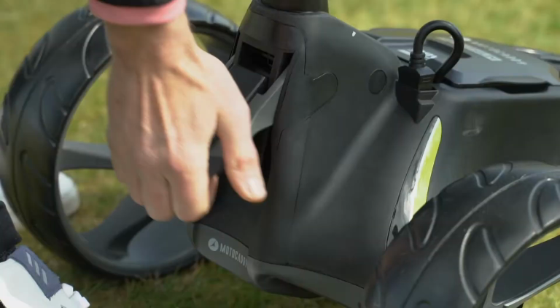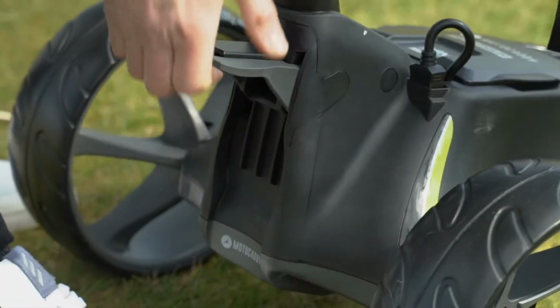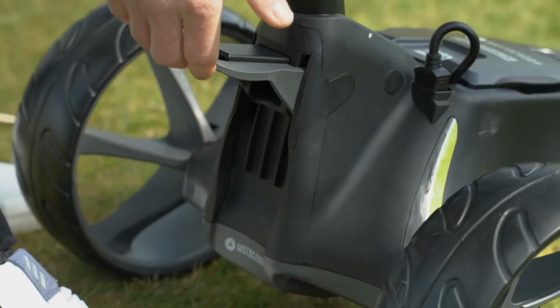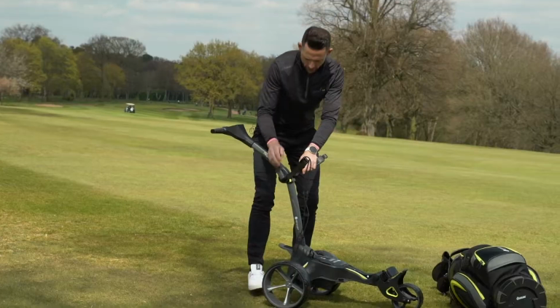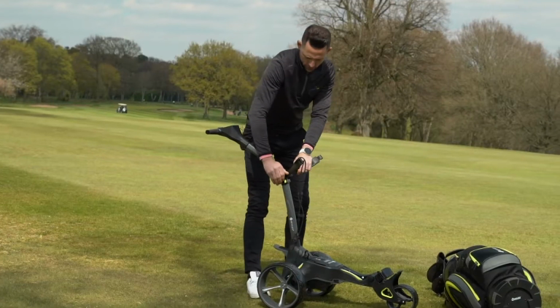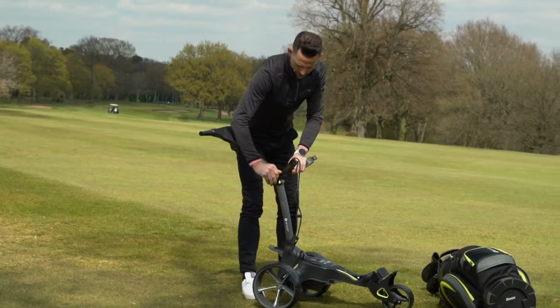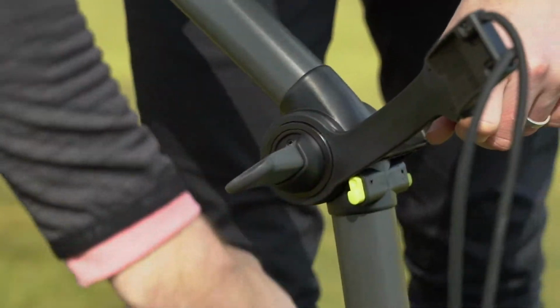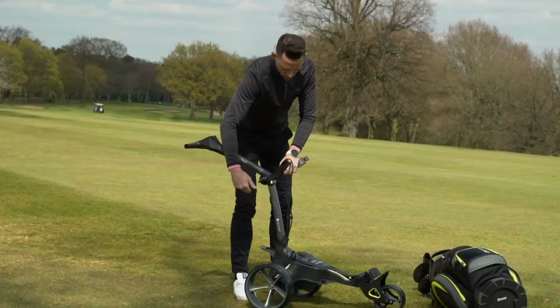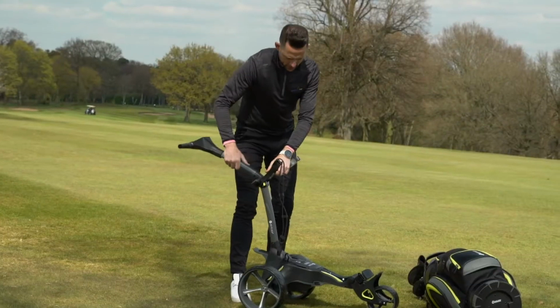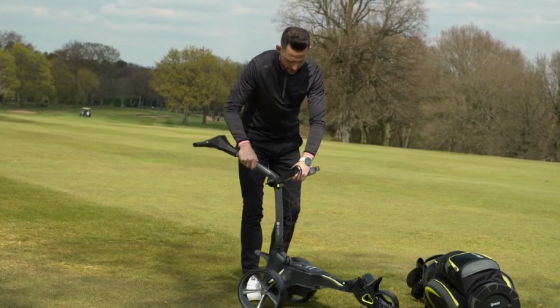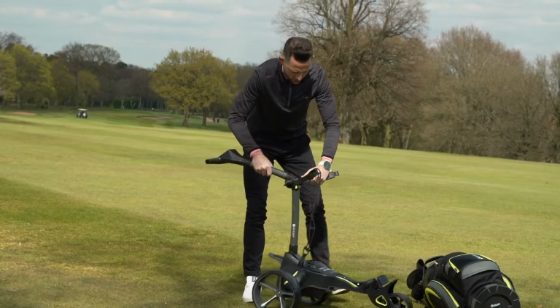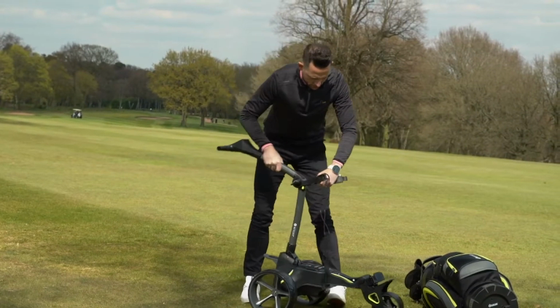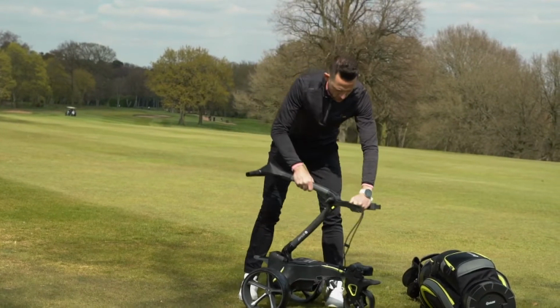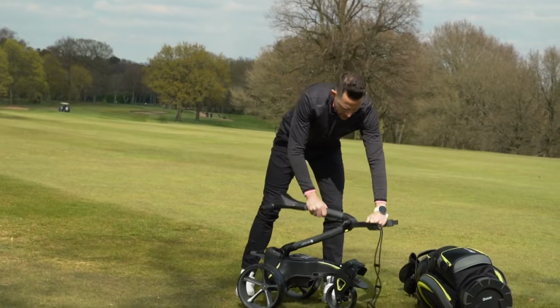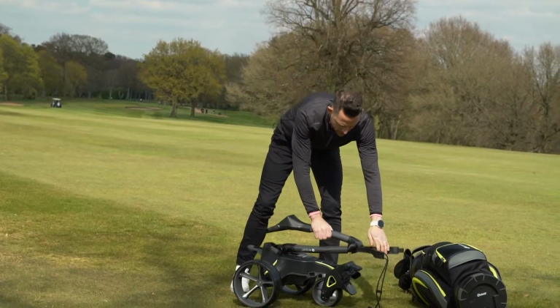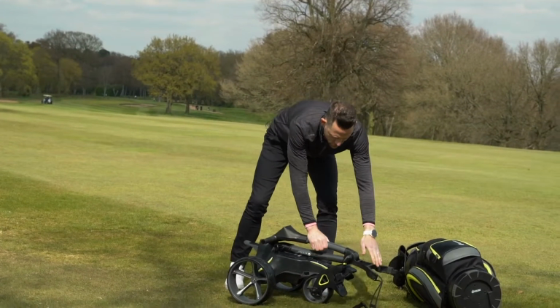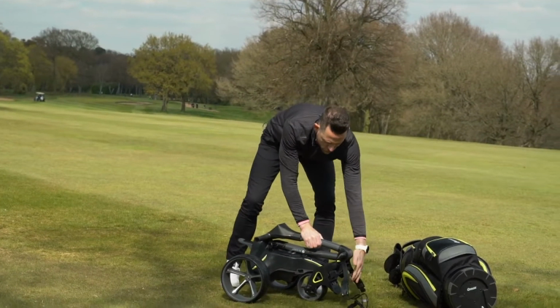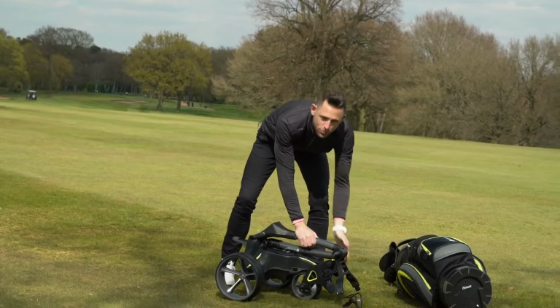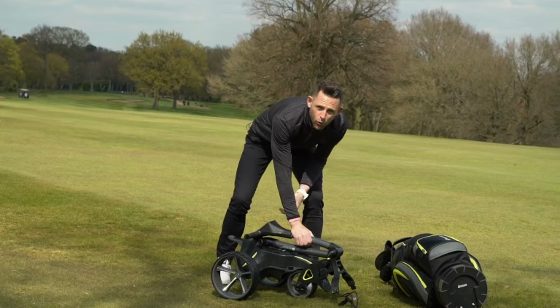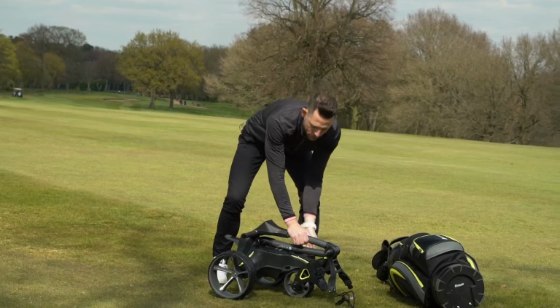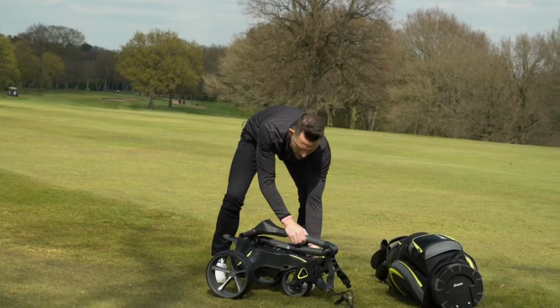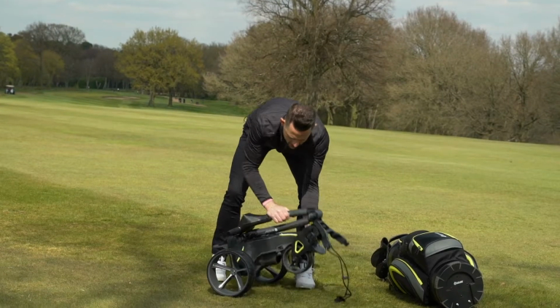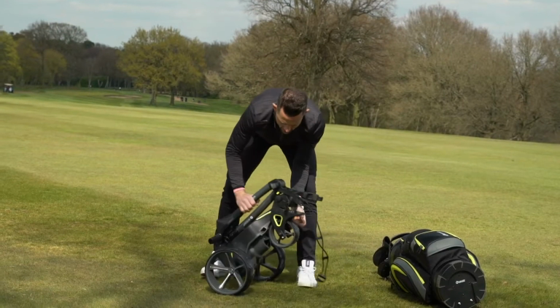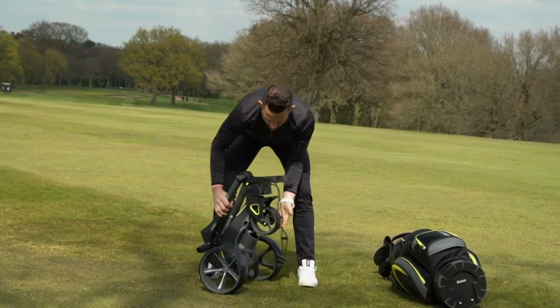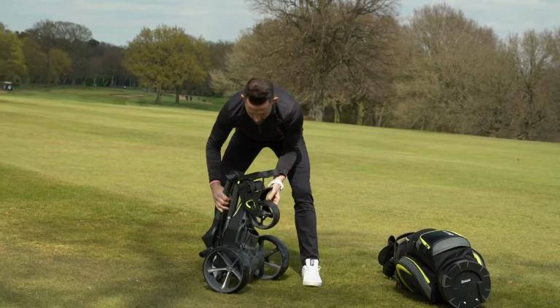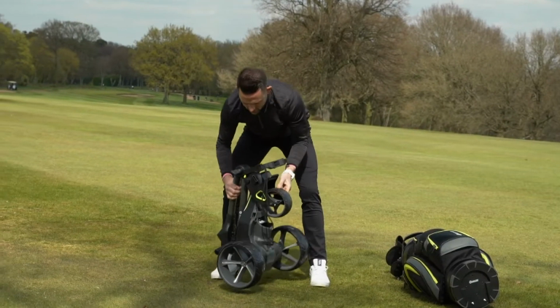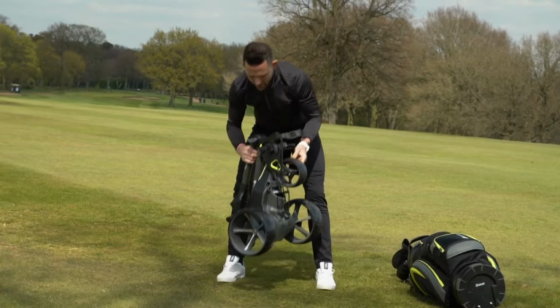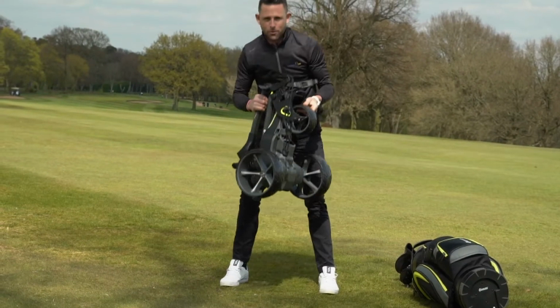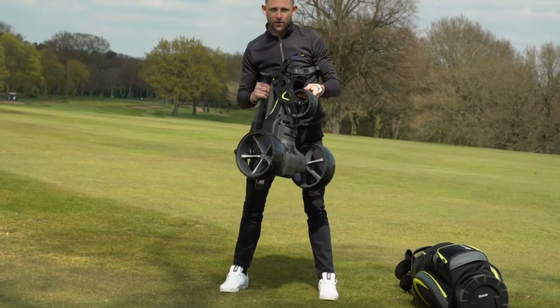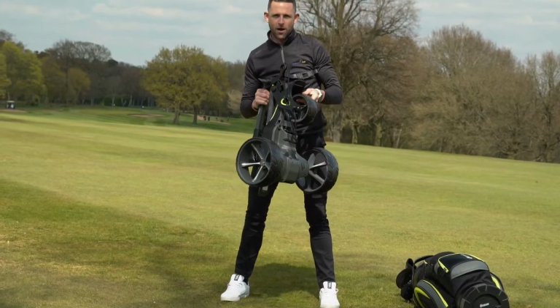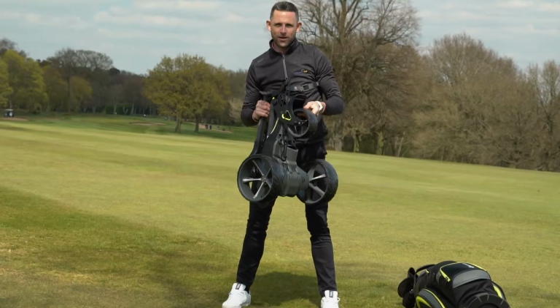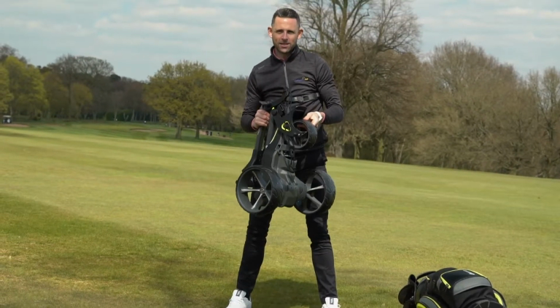You've got one click on the bottom there, one click in here, and it falls down to such a small space that it's going in the boot of your car very easily.